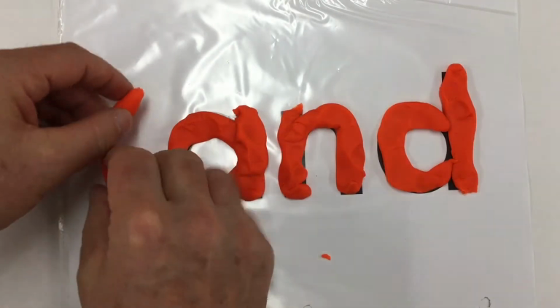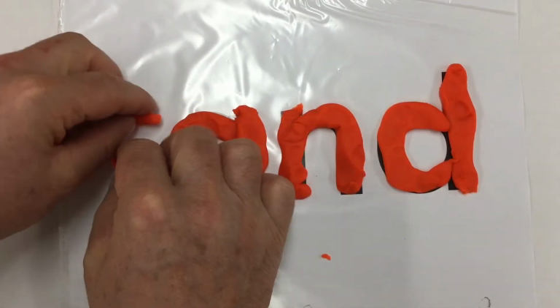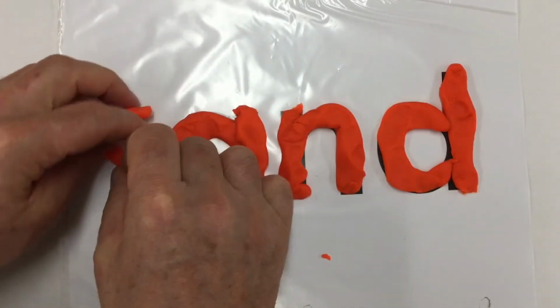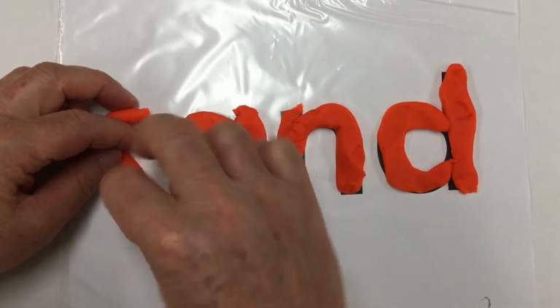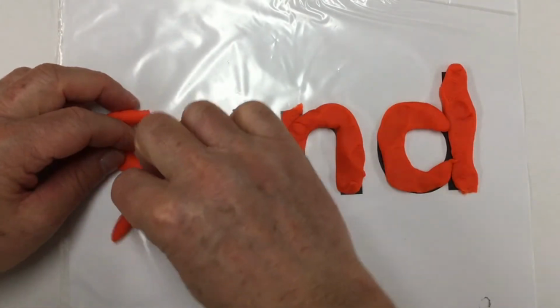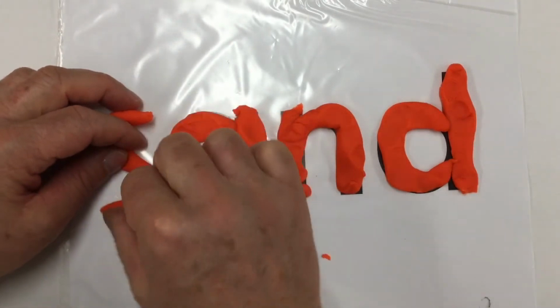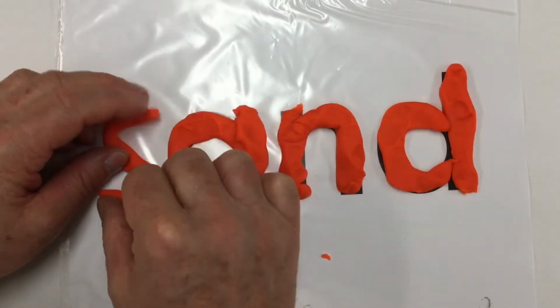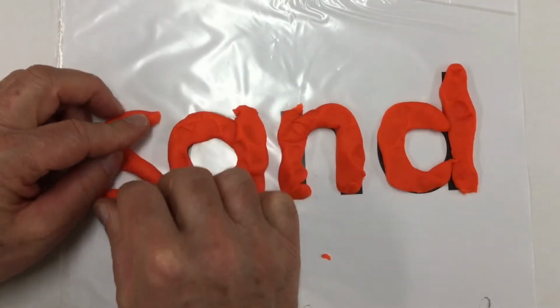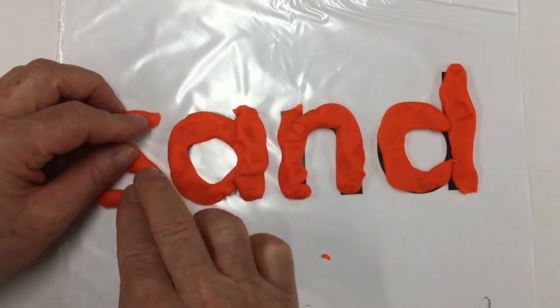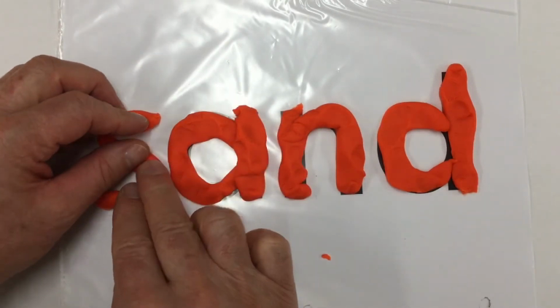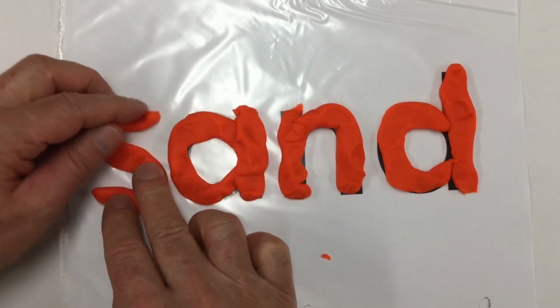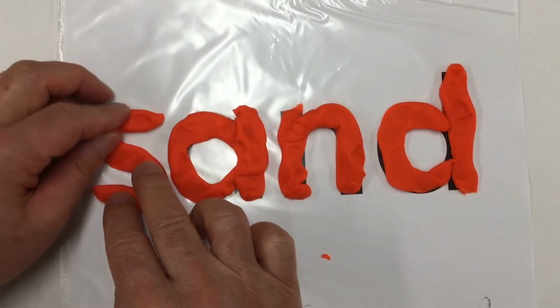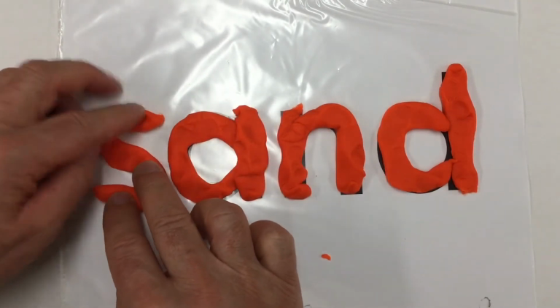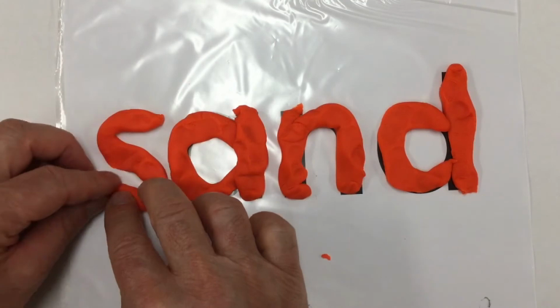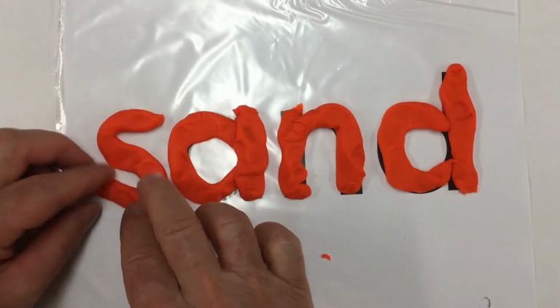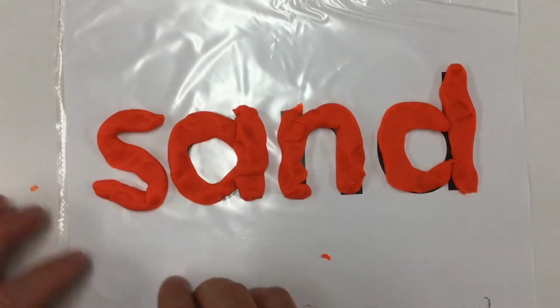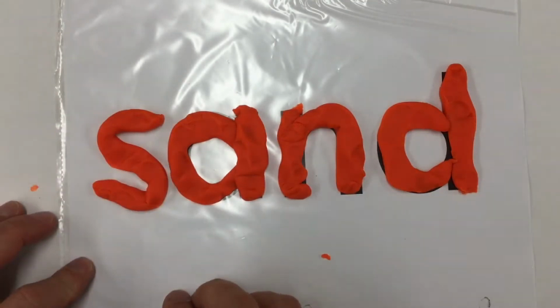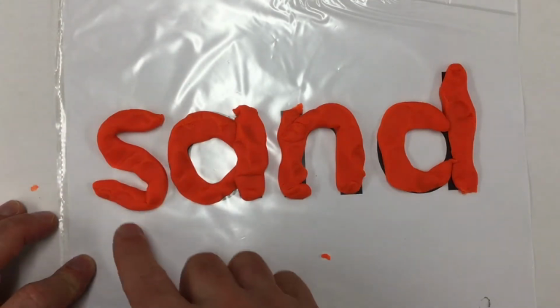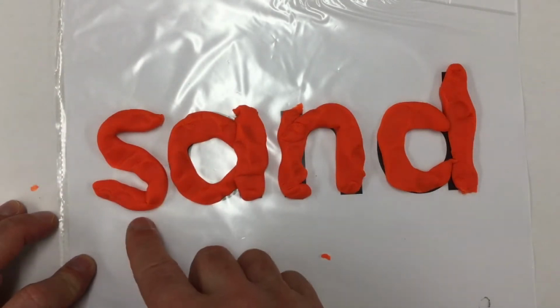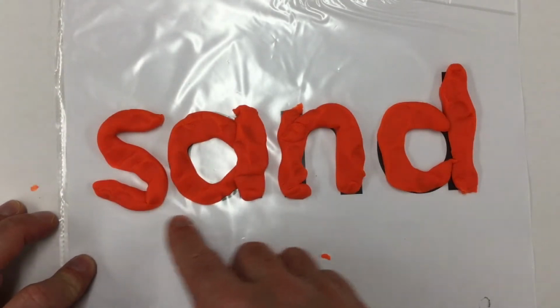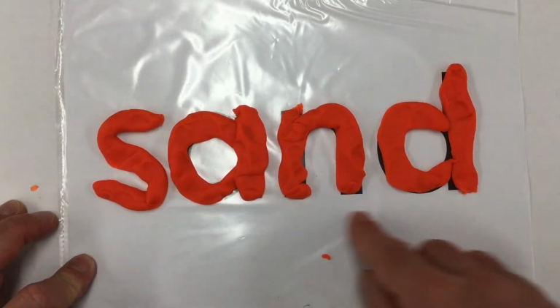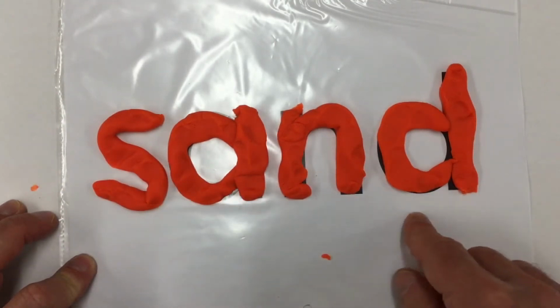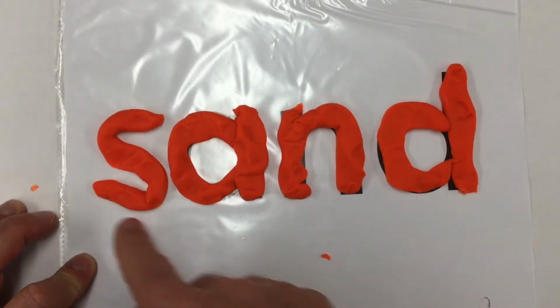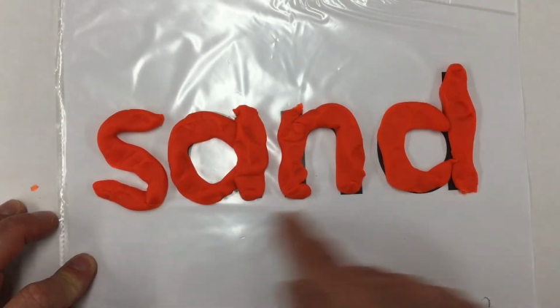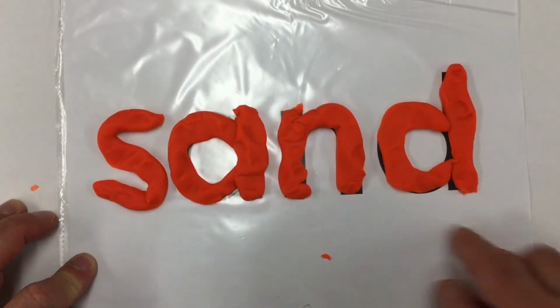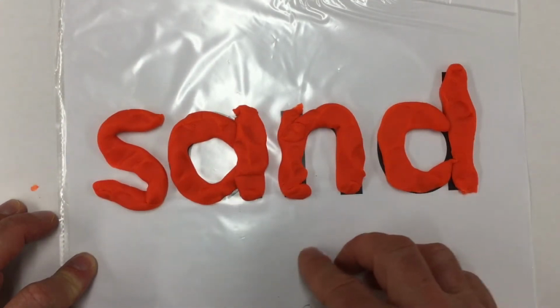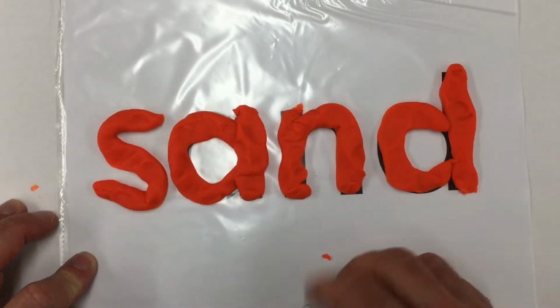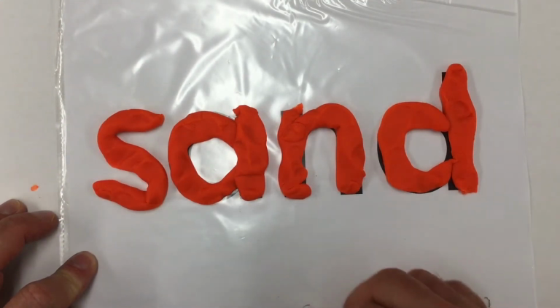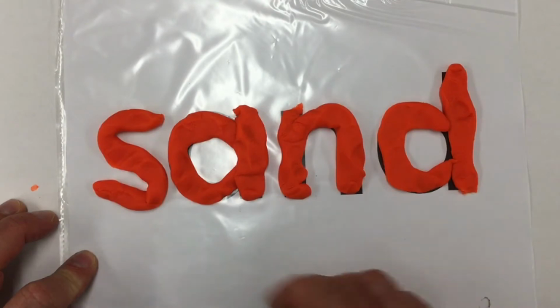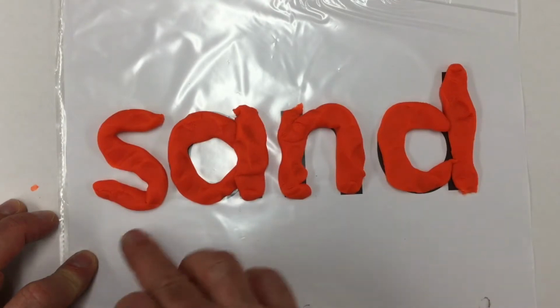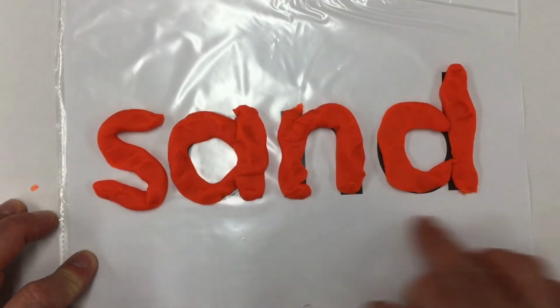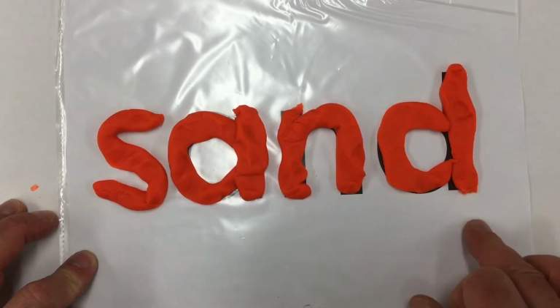We add a letter S in front, and we can make the word sand. Sand, like you find at the beach. Sand.